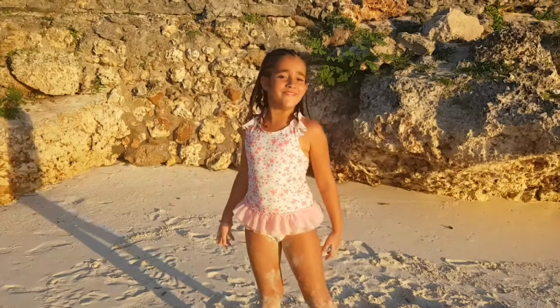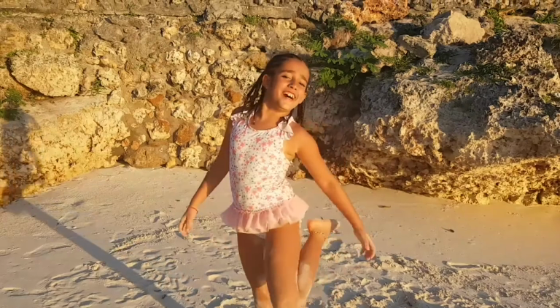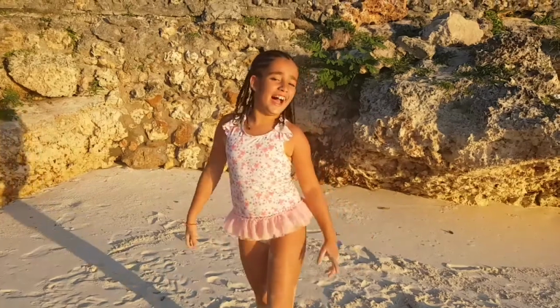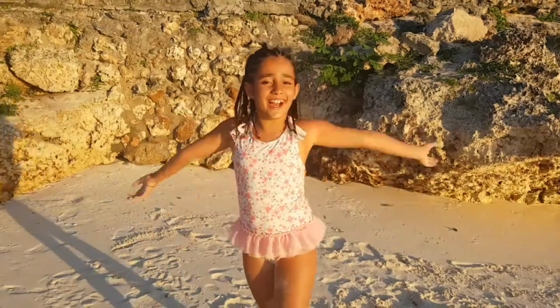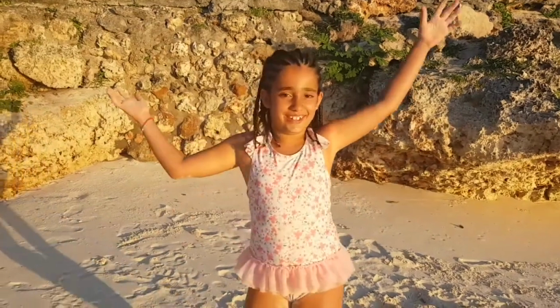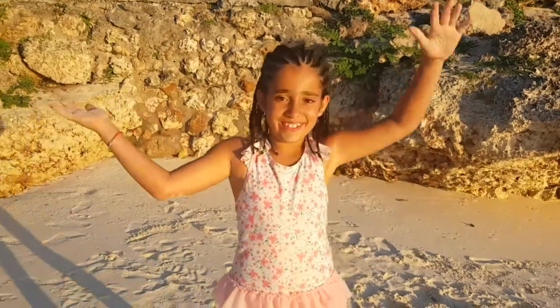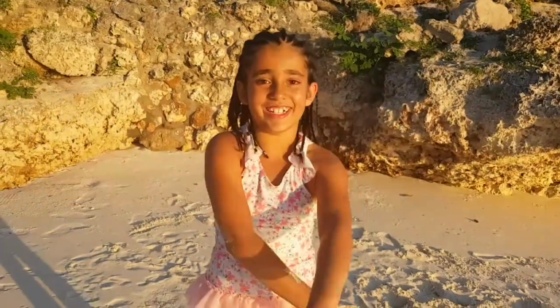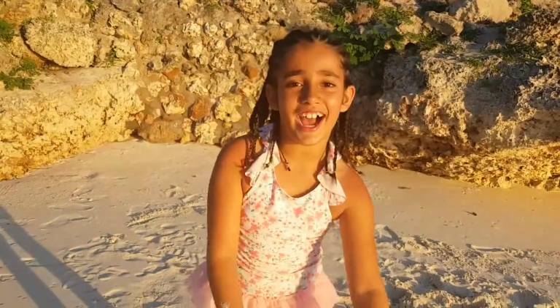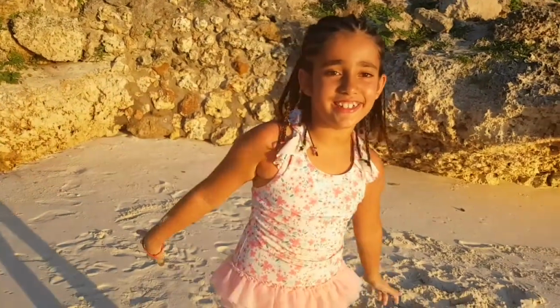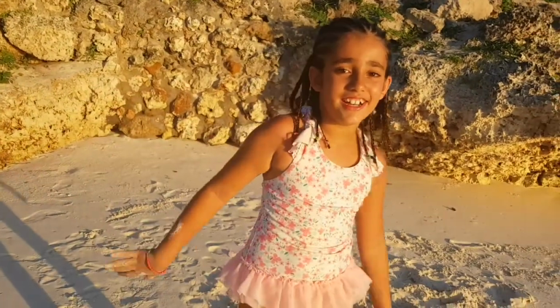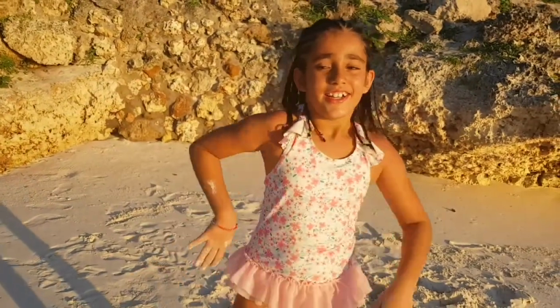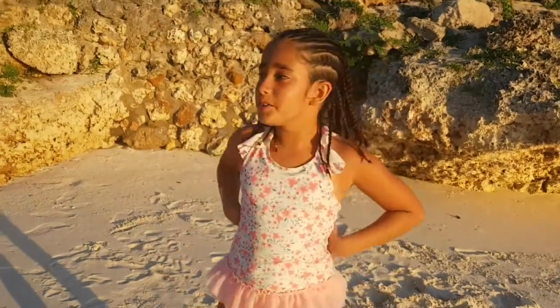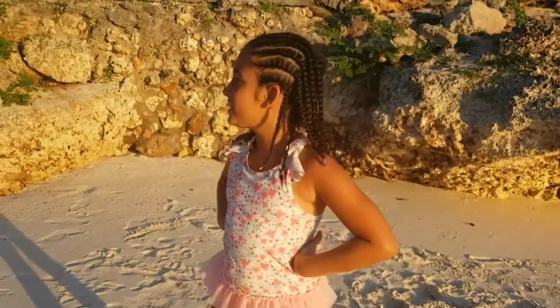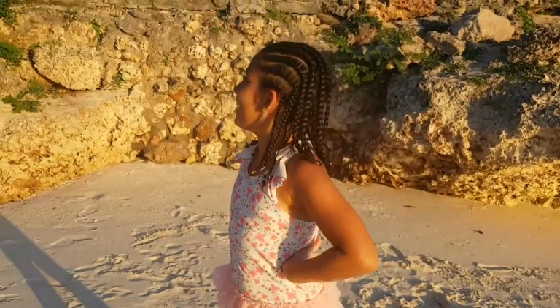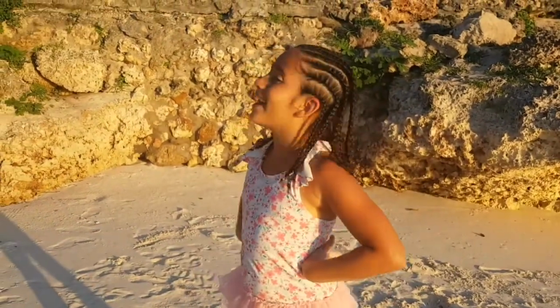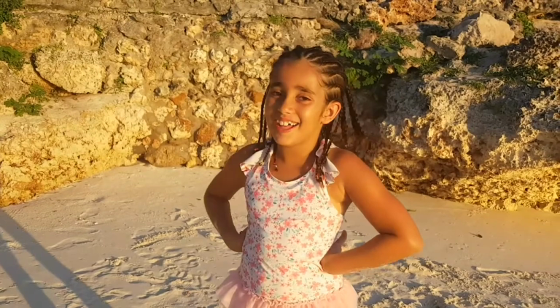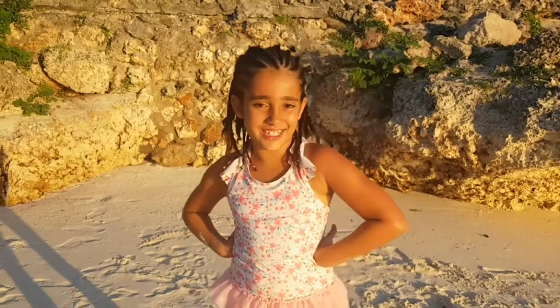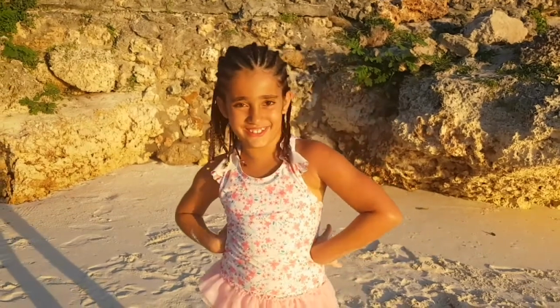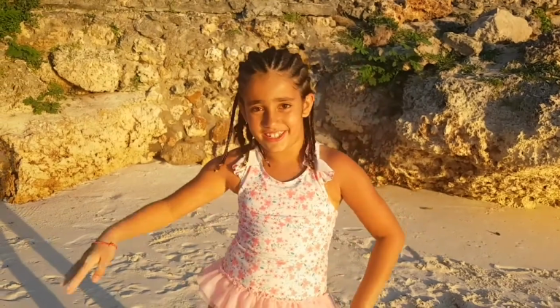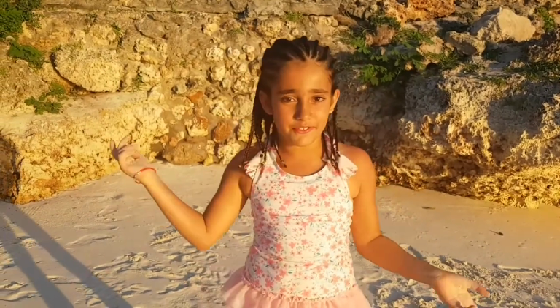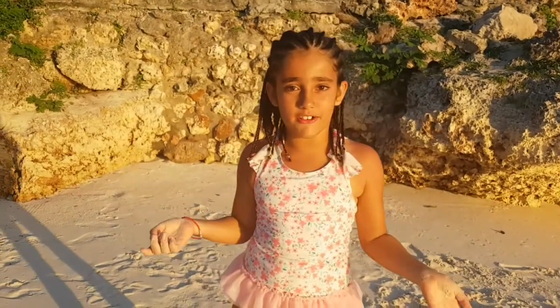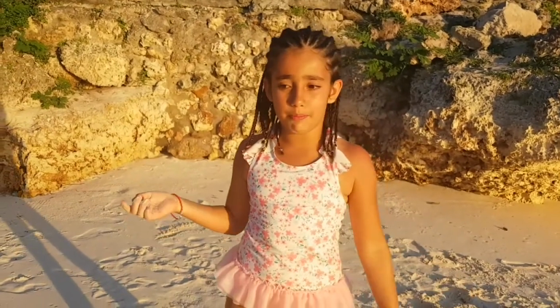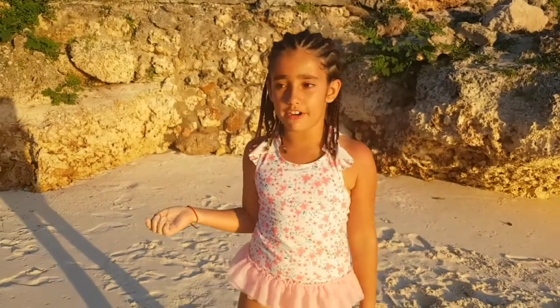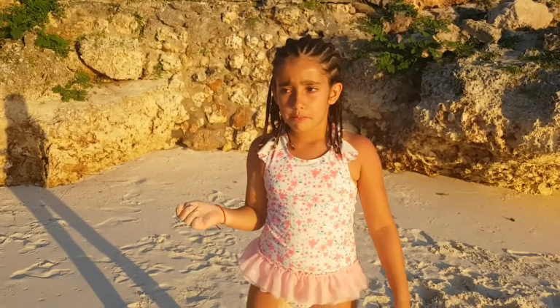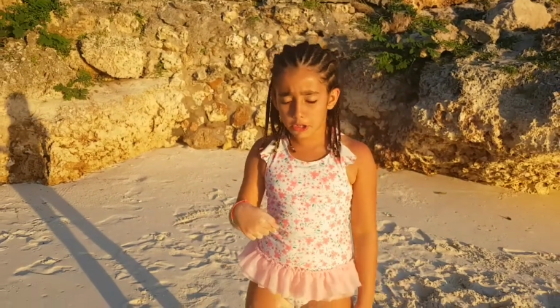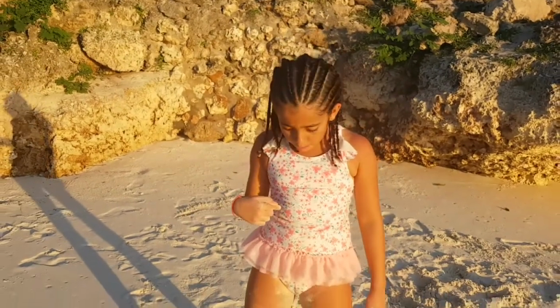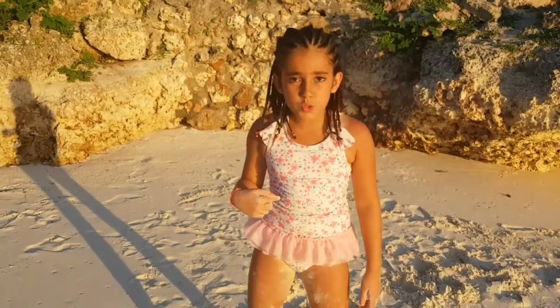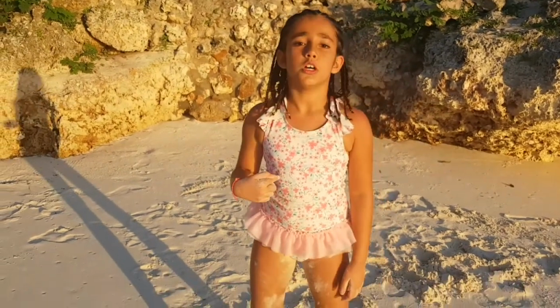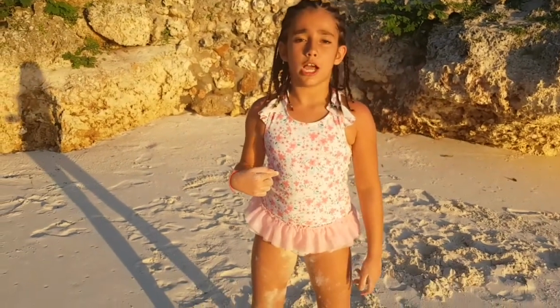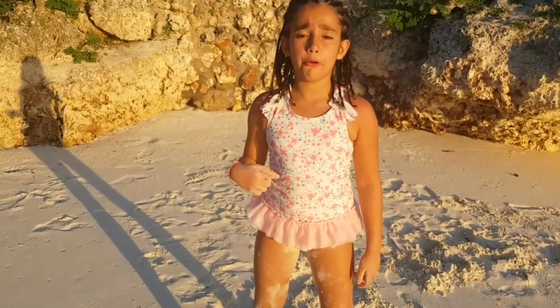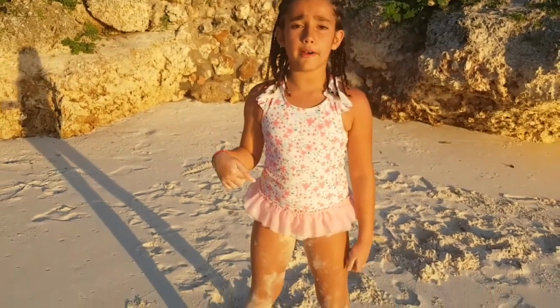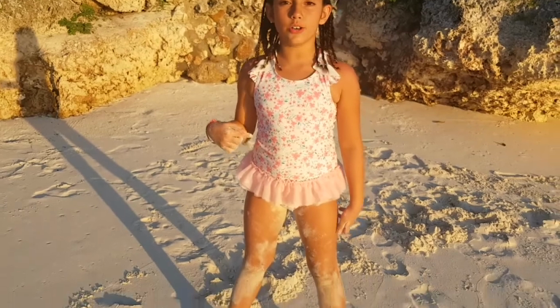Hi guys, welcome back to my channel. So today I'm going to be doing another video of capoeira coach.